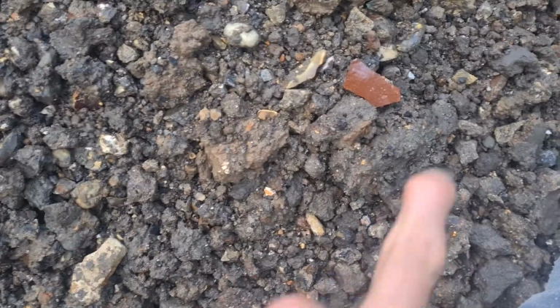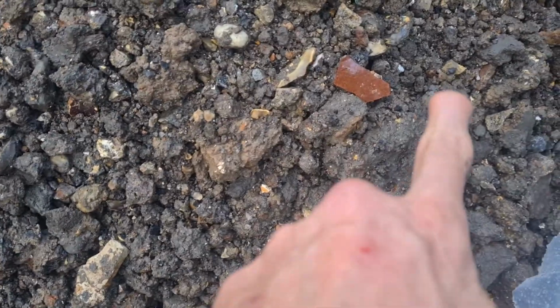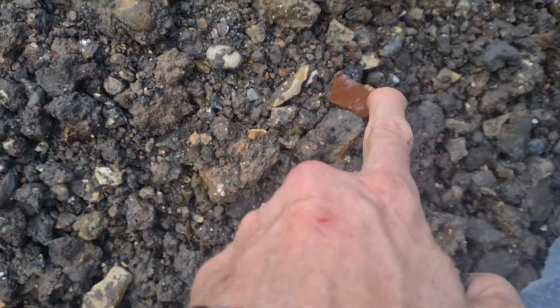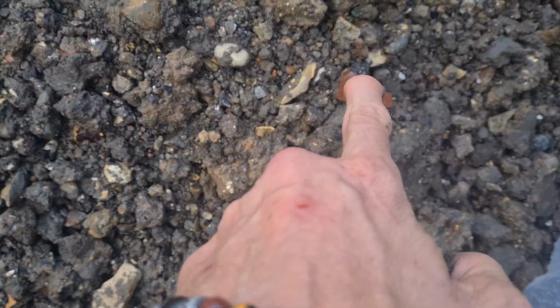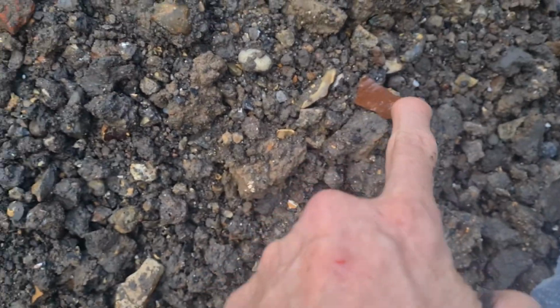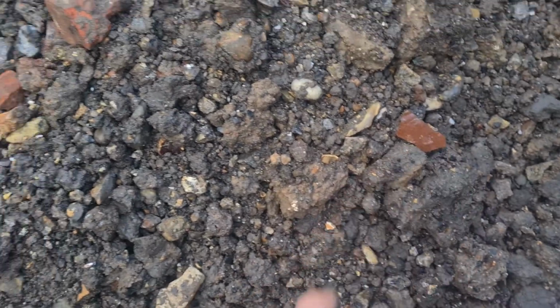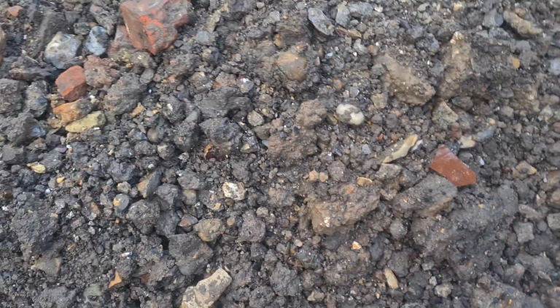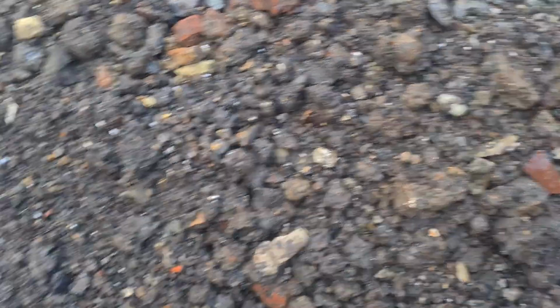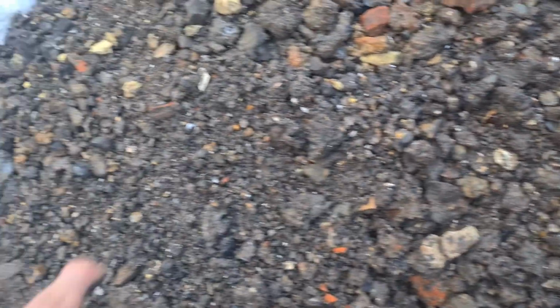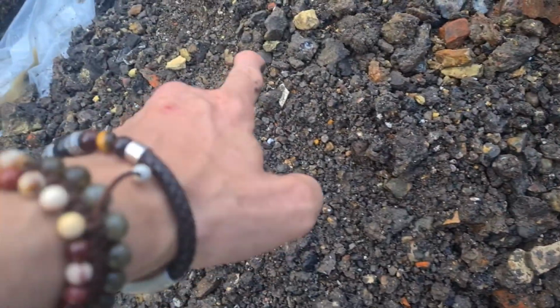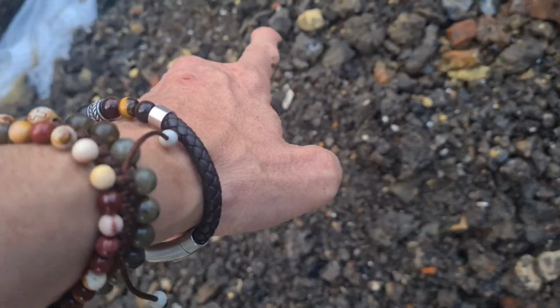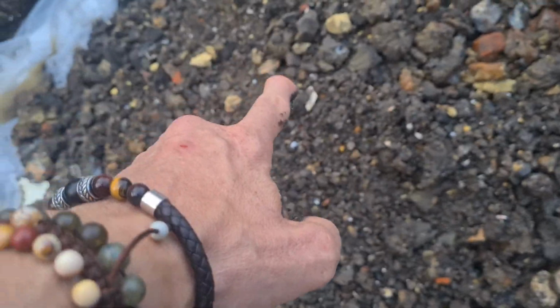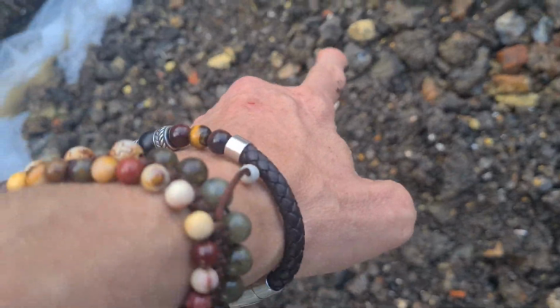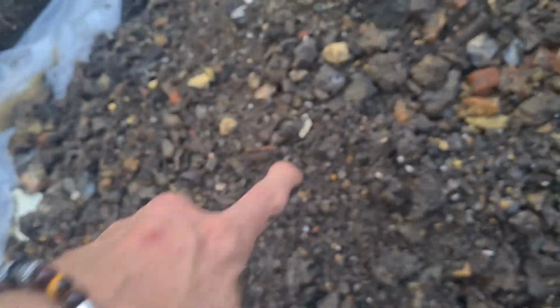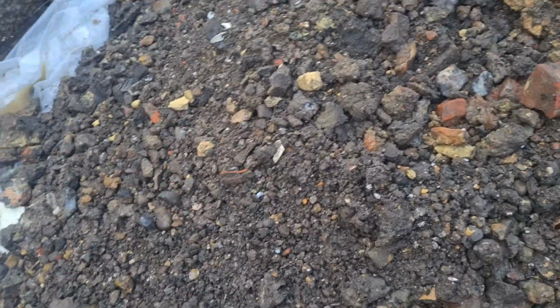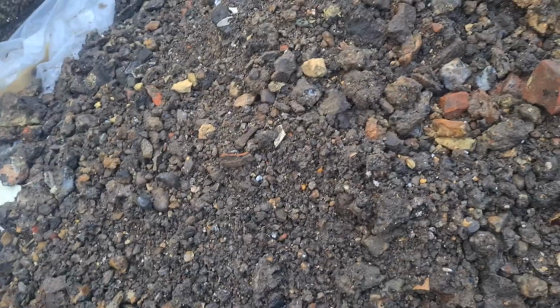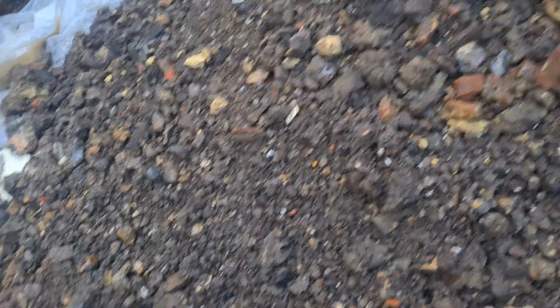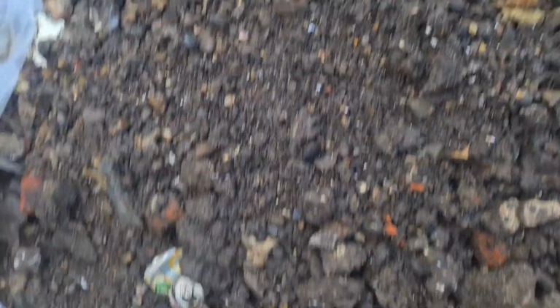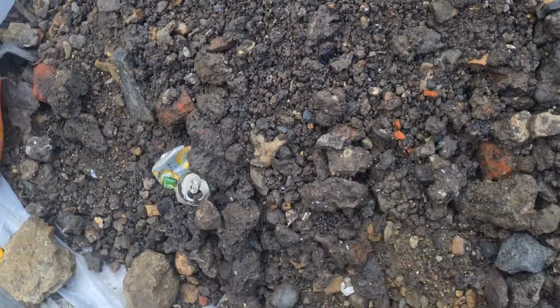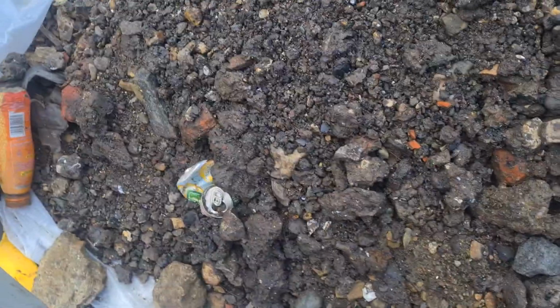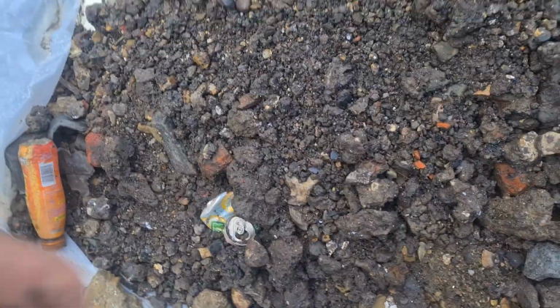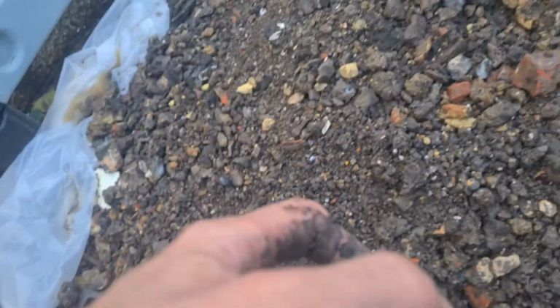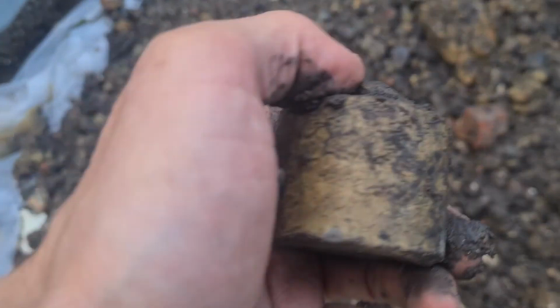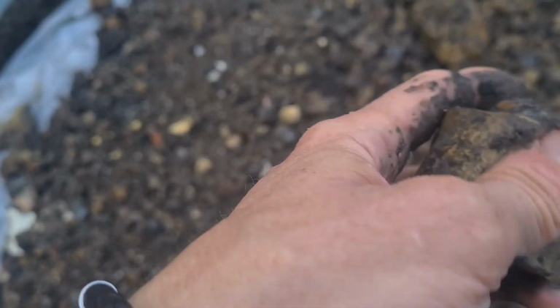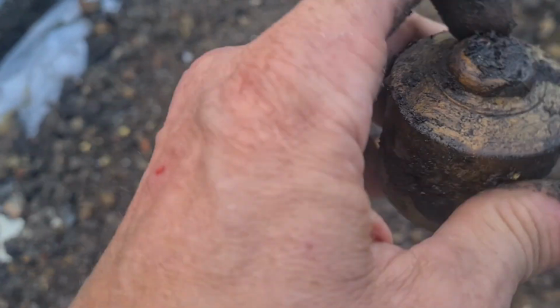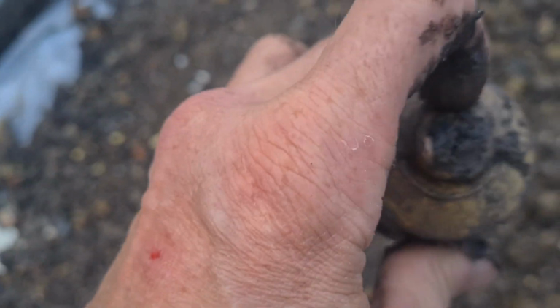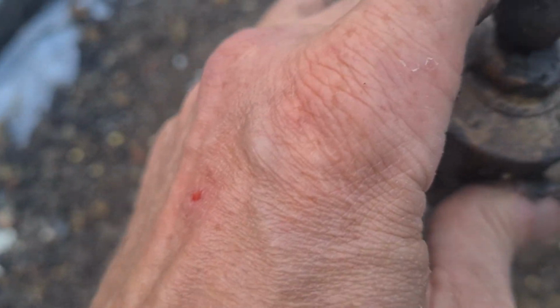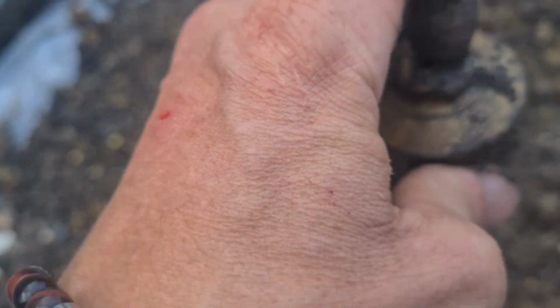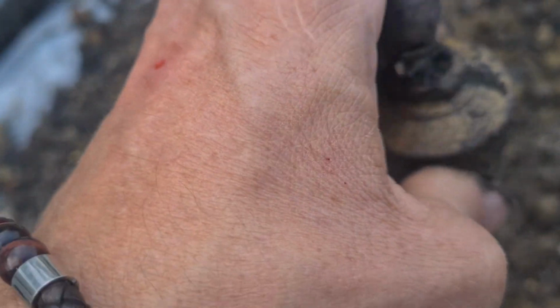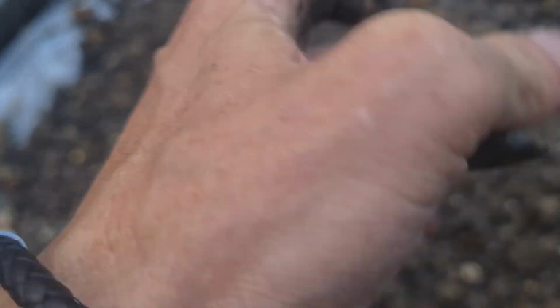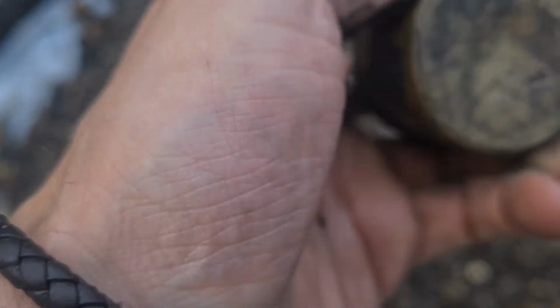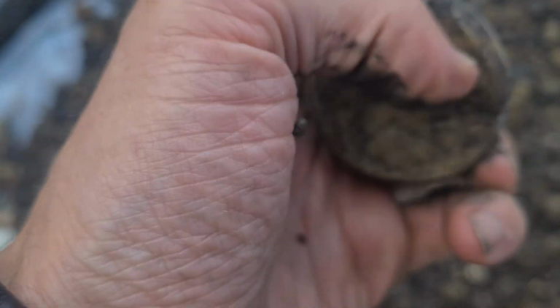There's another piece of pottery here — a bit of pot, there's a few bits around. But just this one — apart from that chip, it's in good nick.